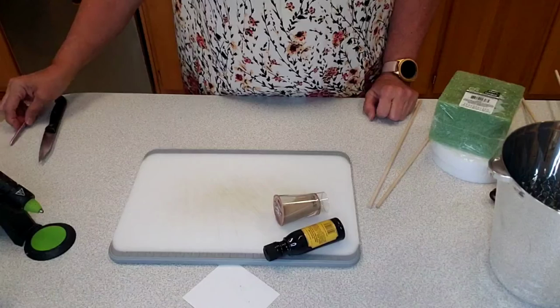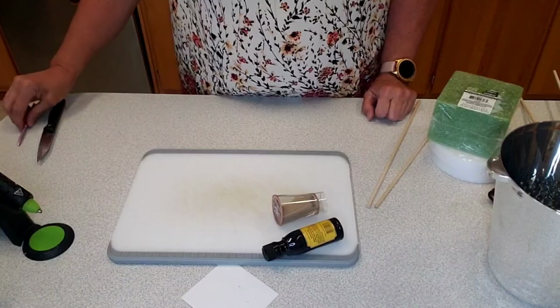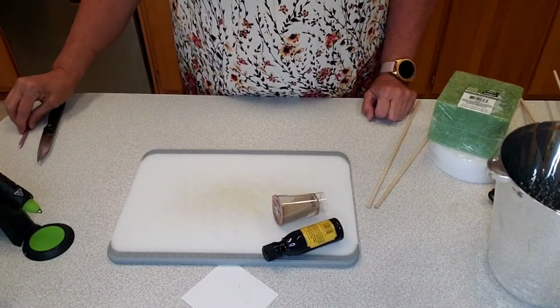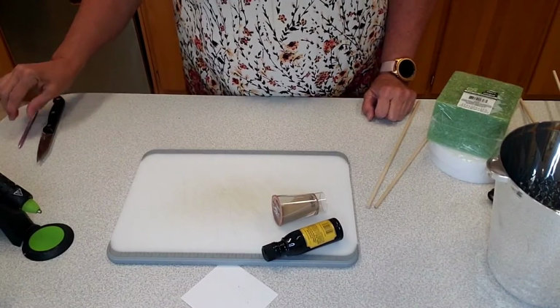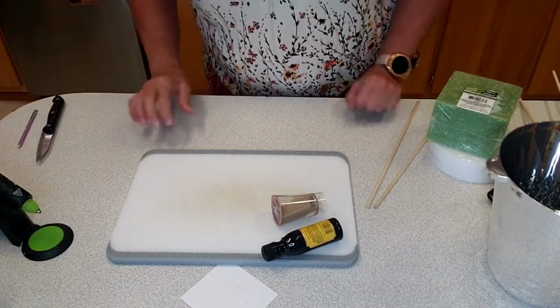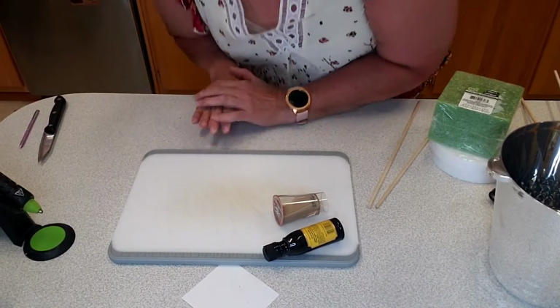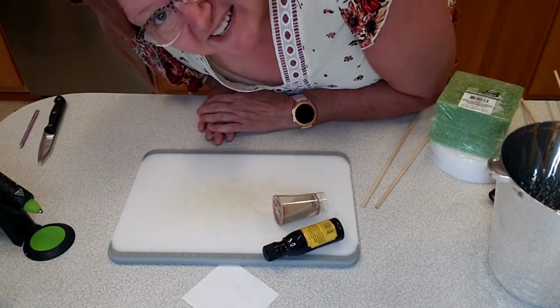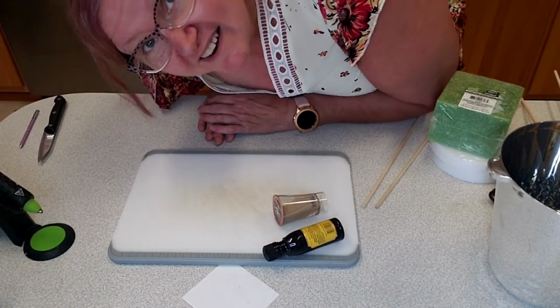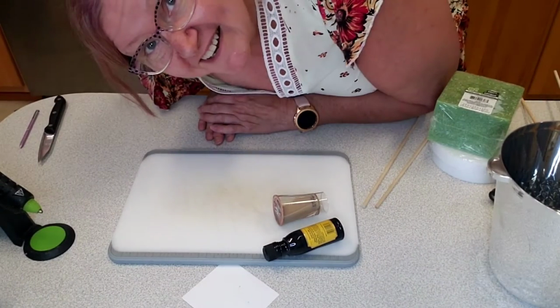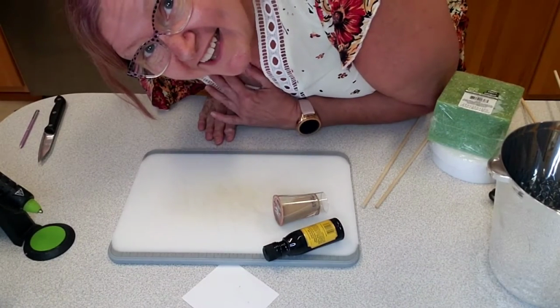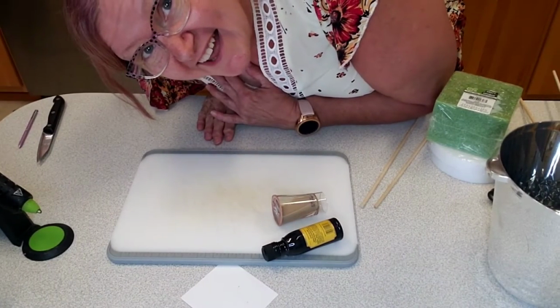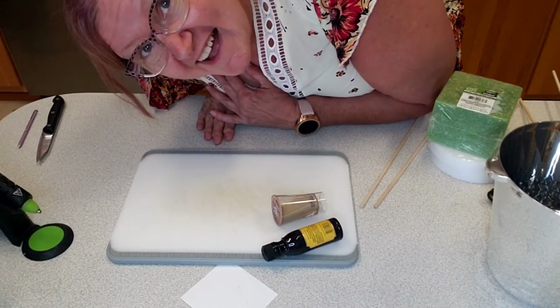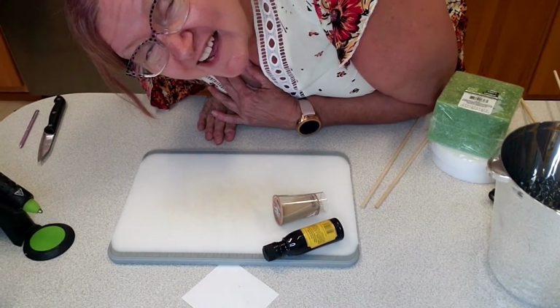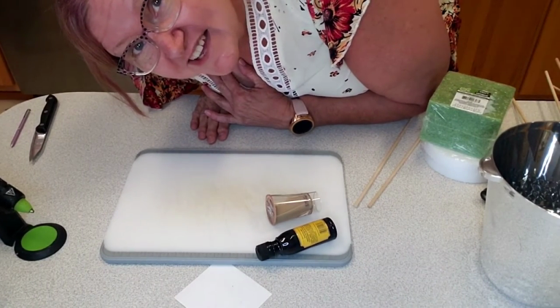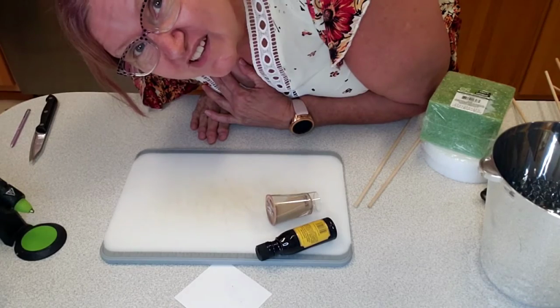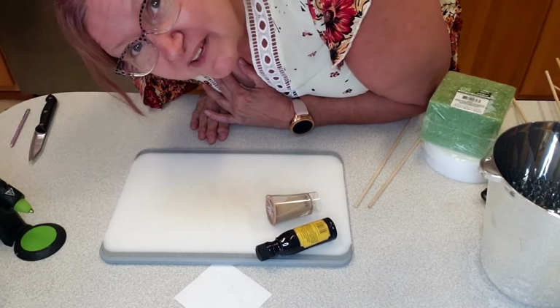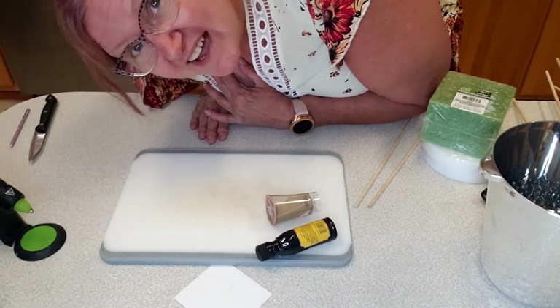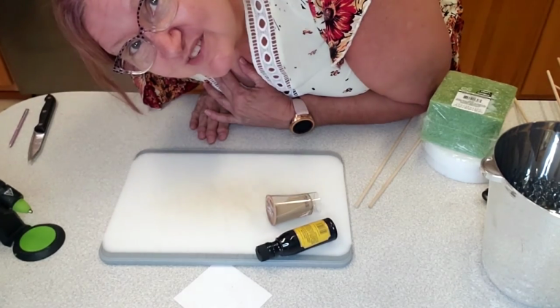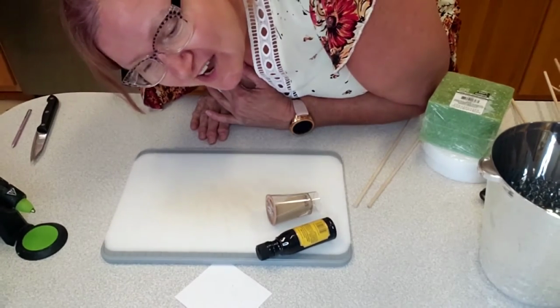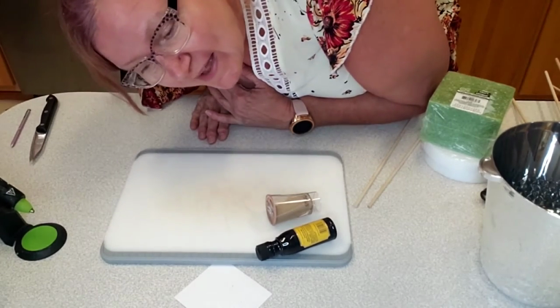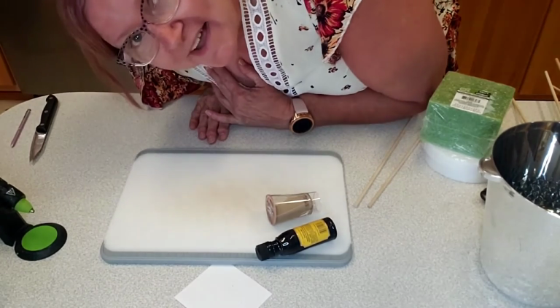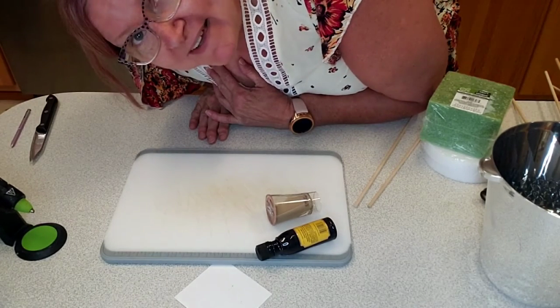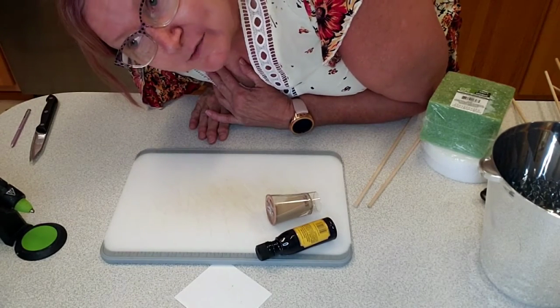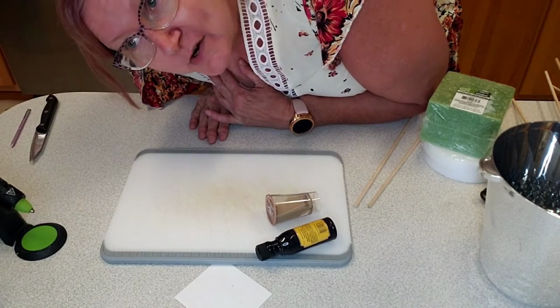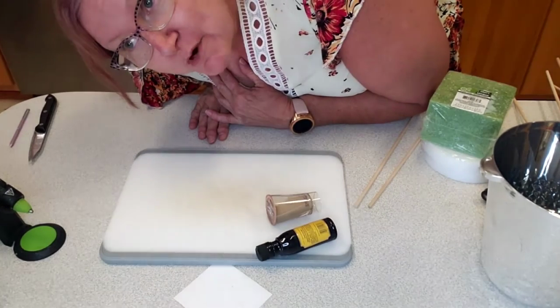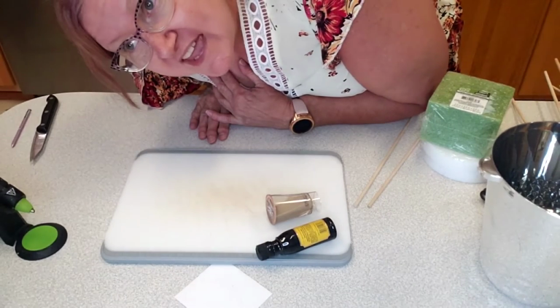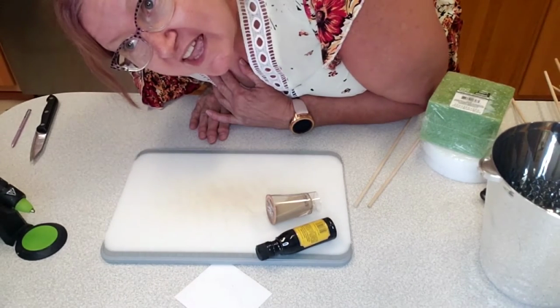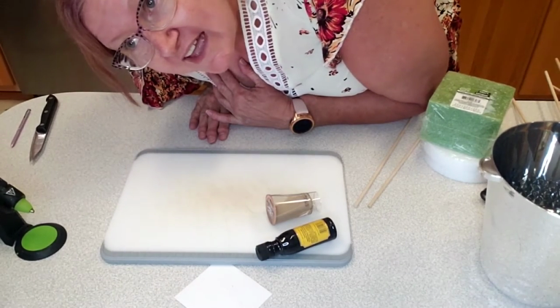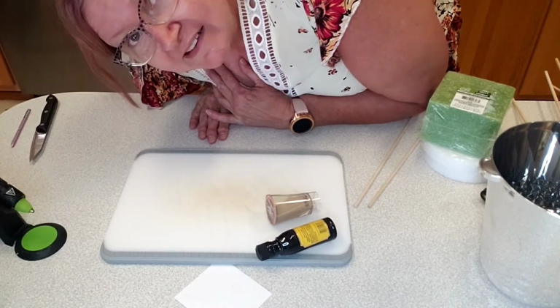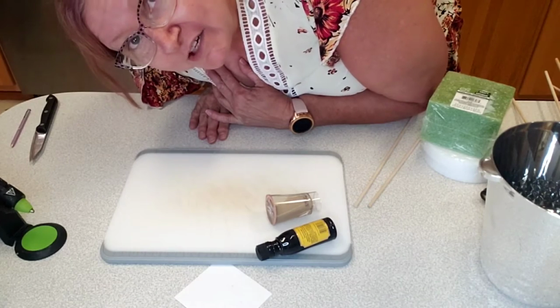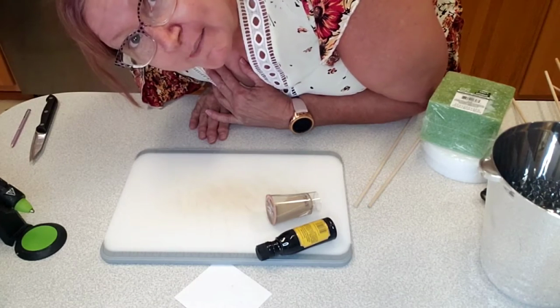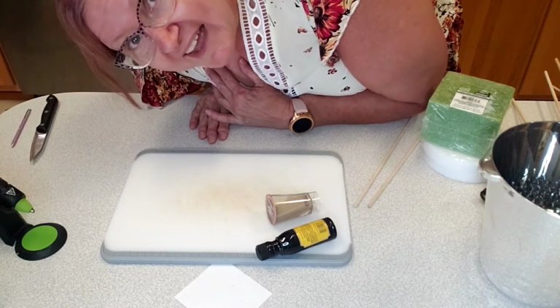Hello everybody, it's Random Terry here again and I'm bringing you a little bit of a how-to video. I am making a 21st birthday liquor bouquet.